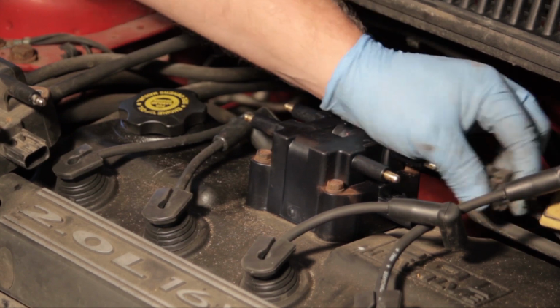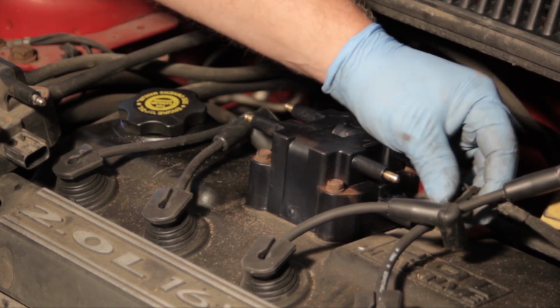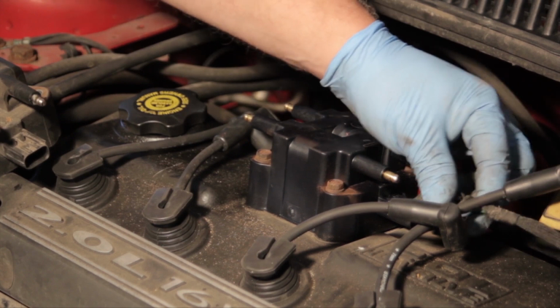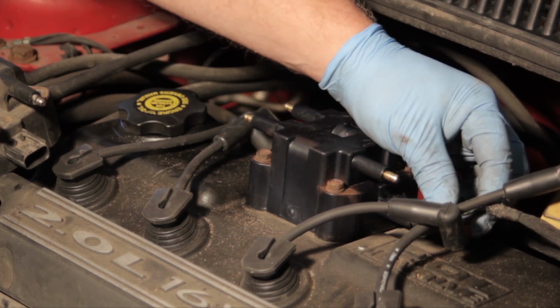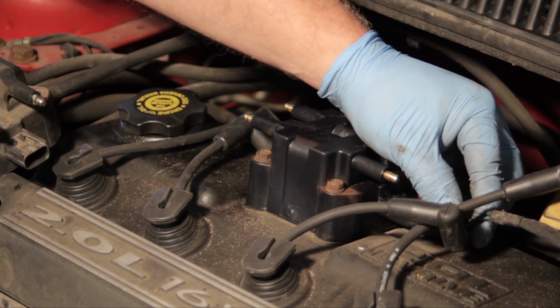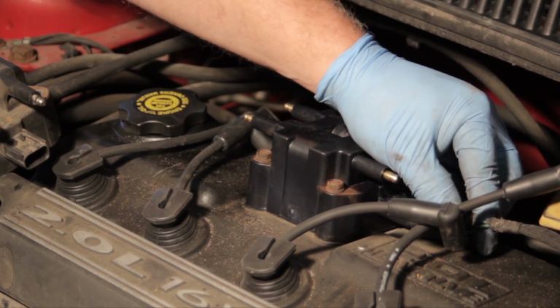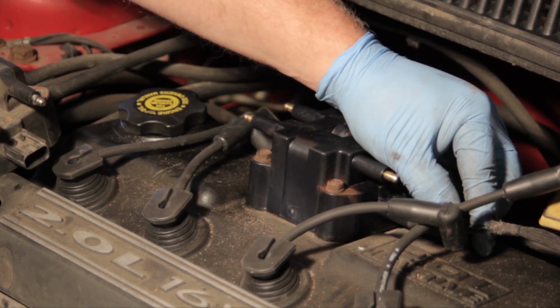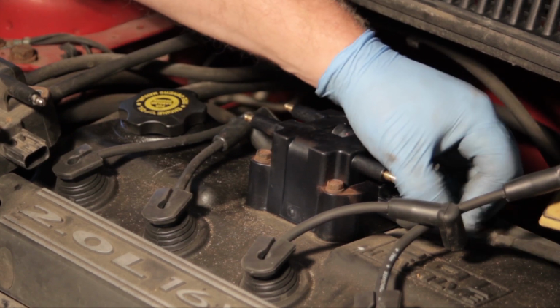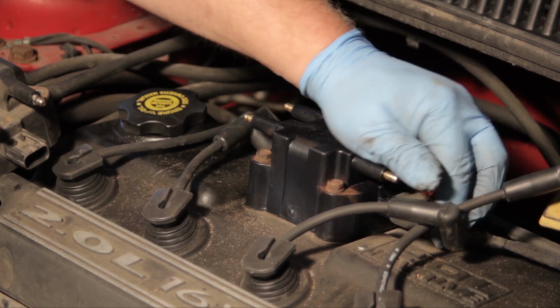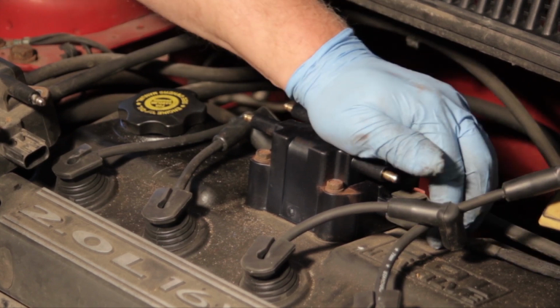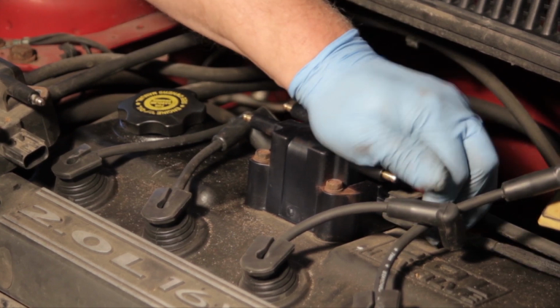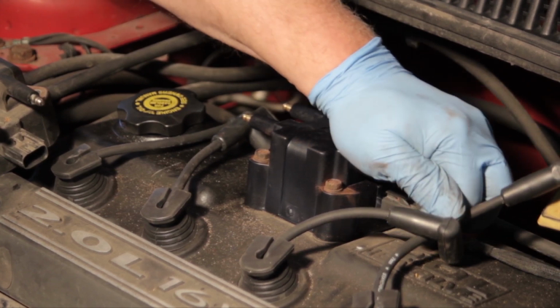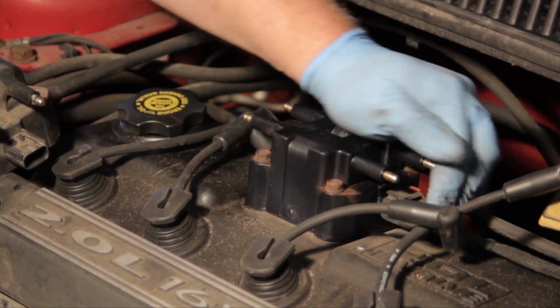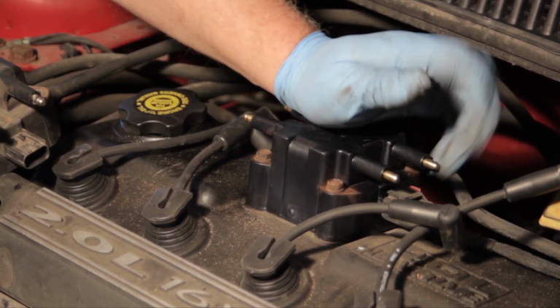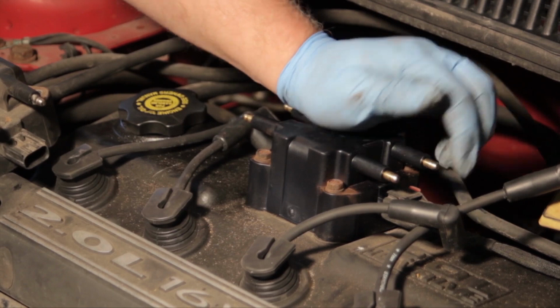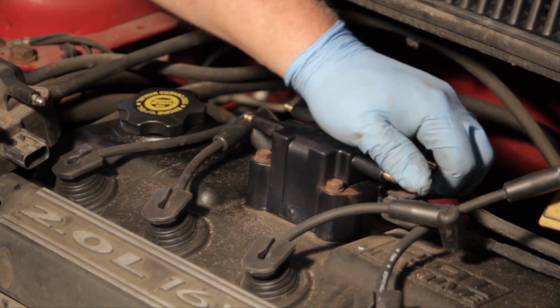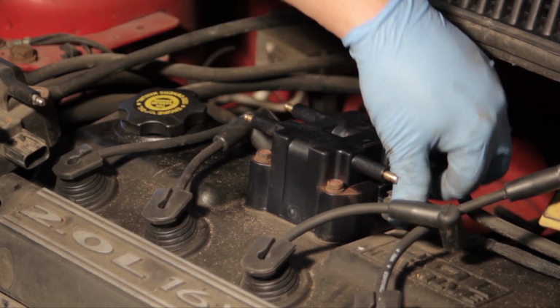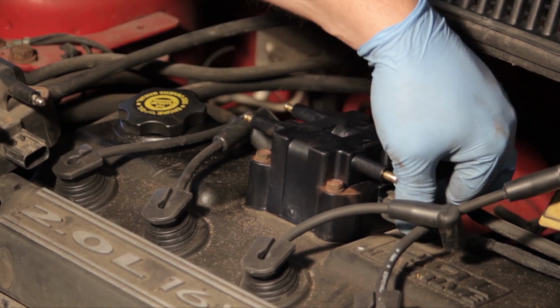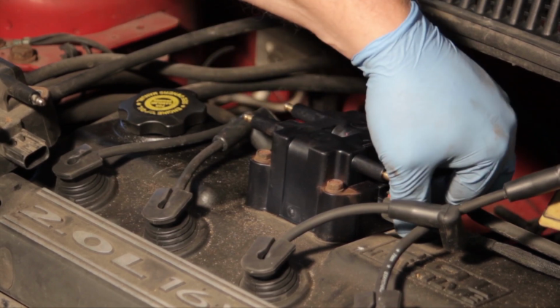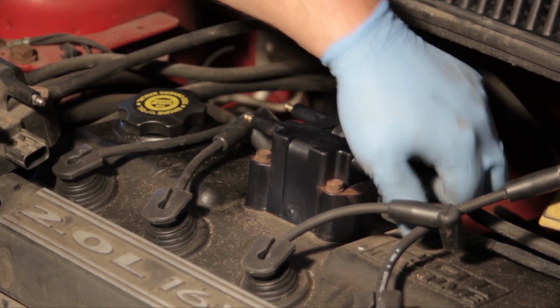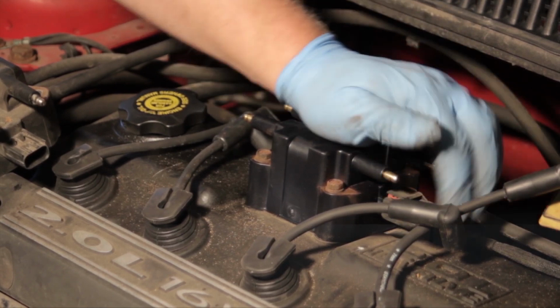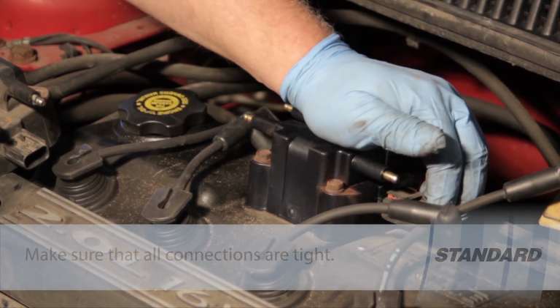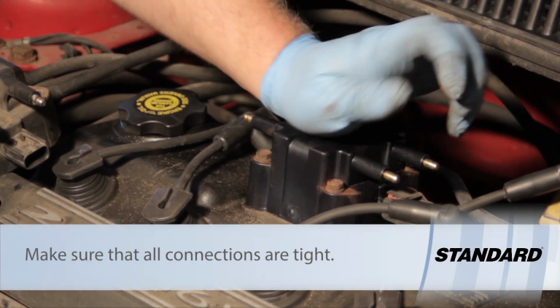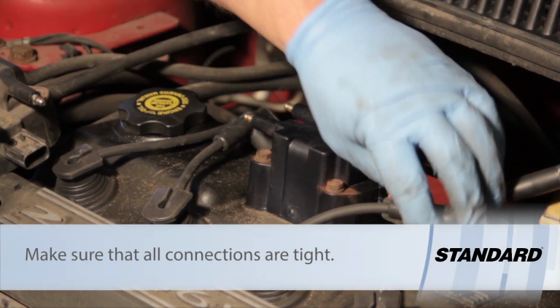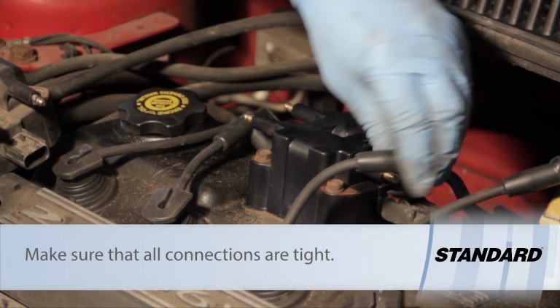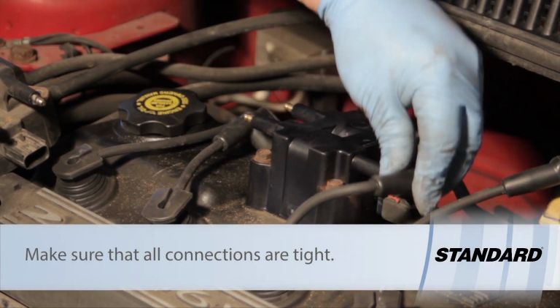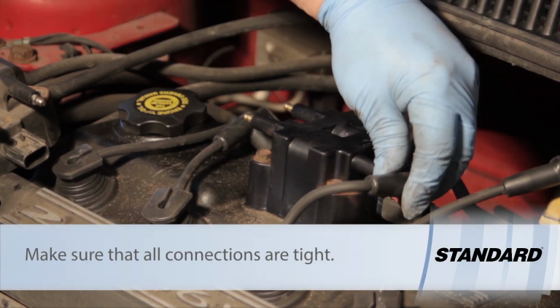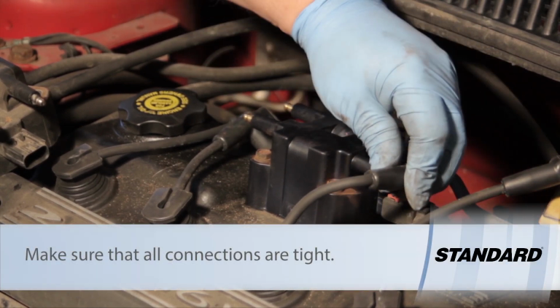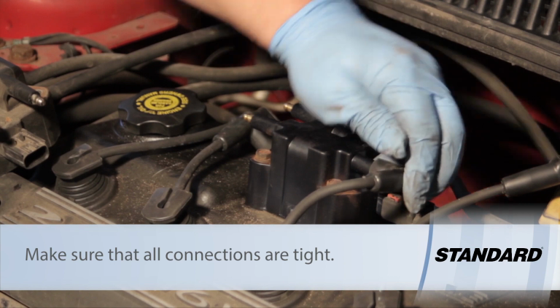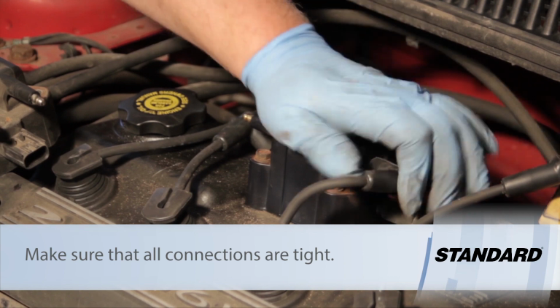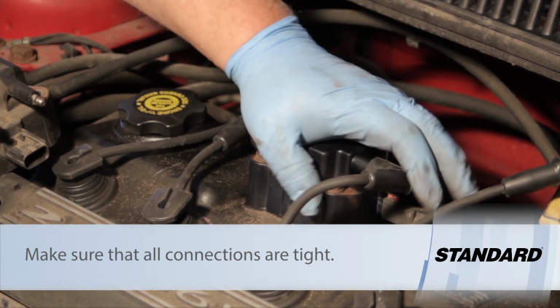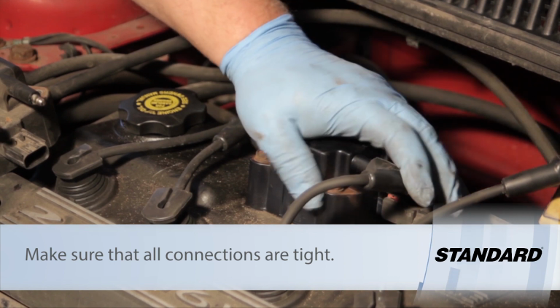Once it's tightened down, I'll take my electrical connector, plug it back in until I get a good click, lock it back in place, and install my plug wires back where they came from.